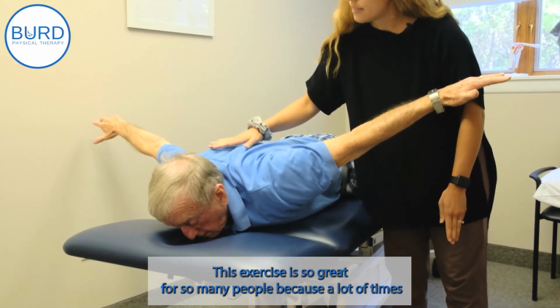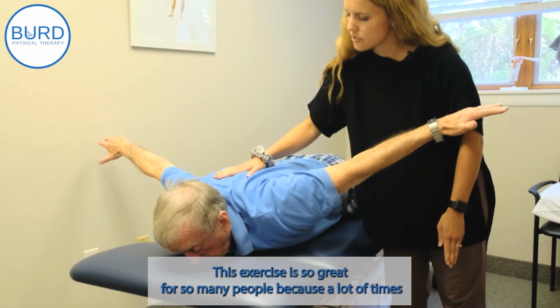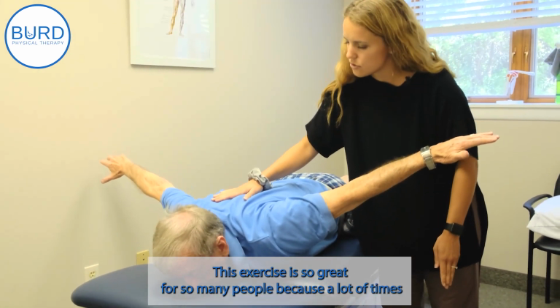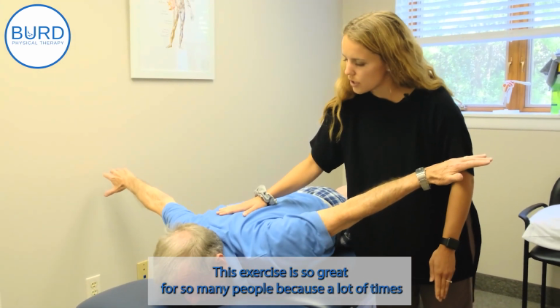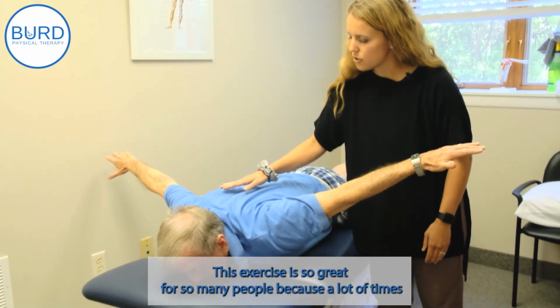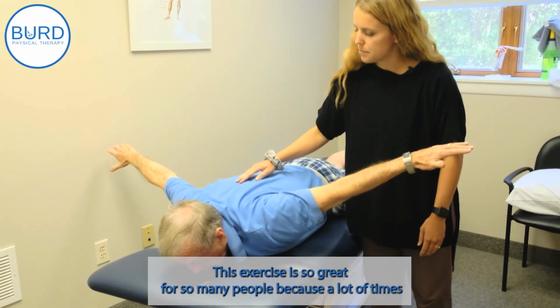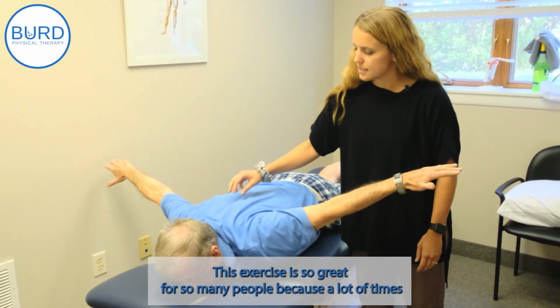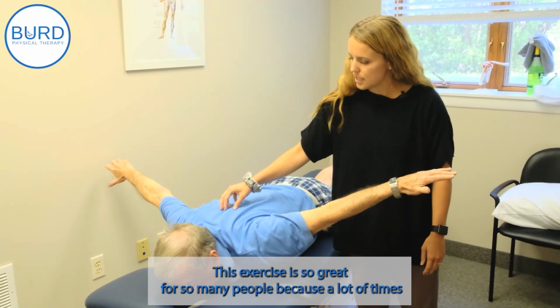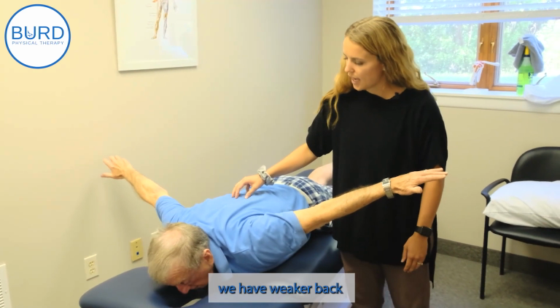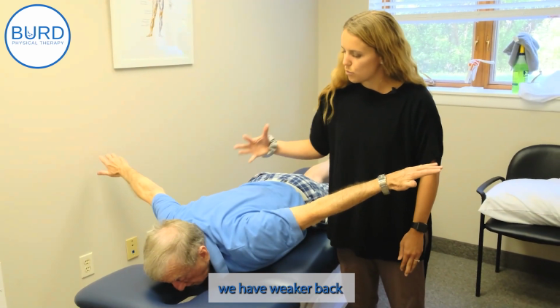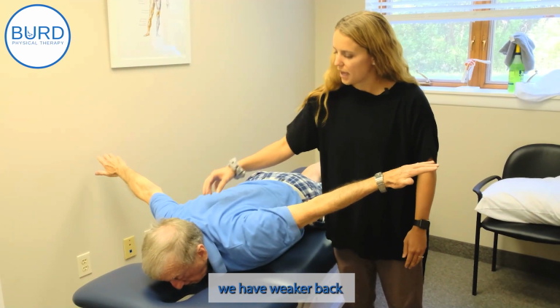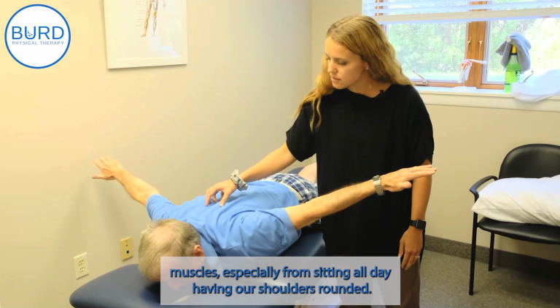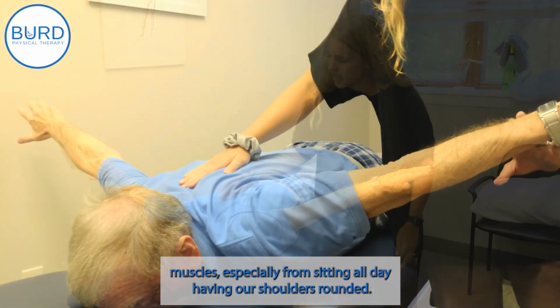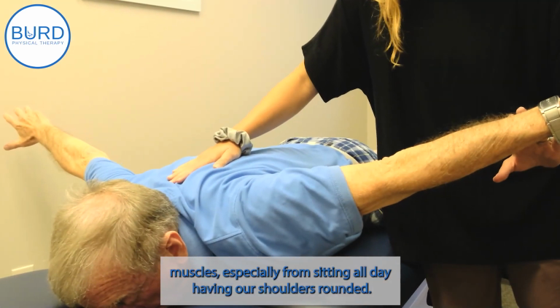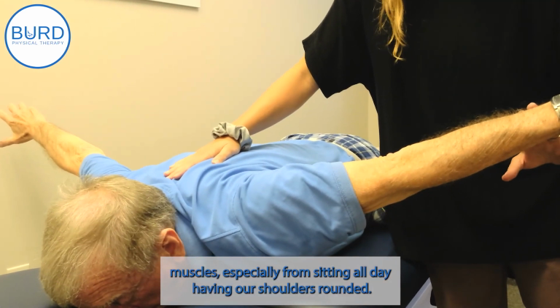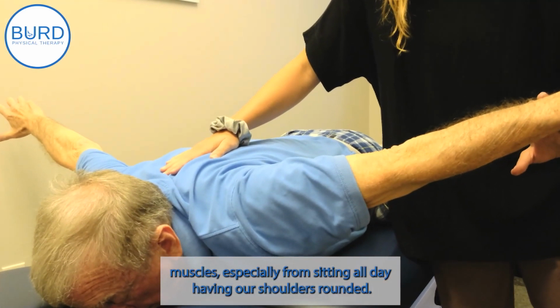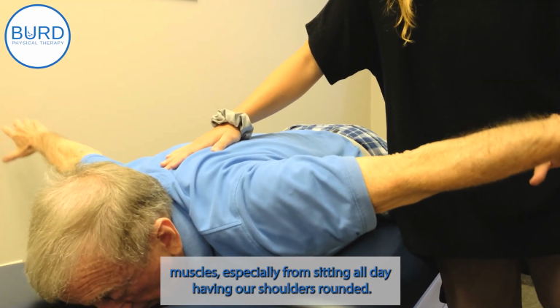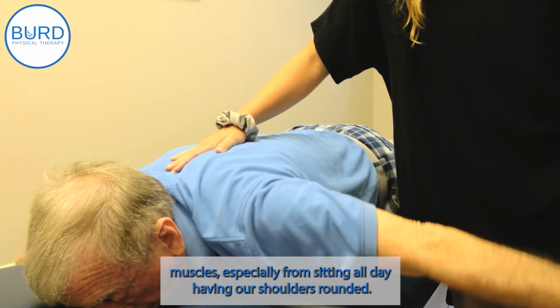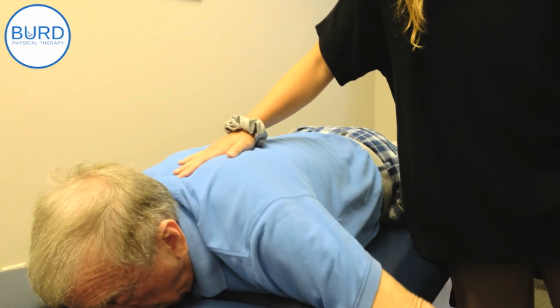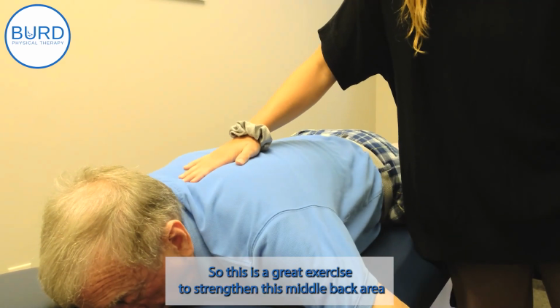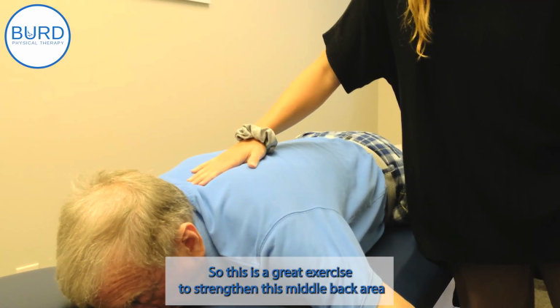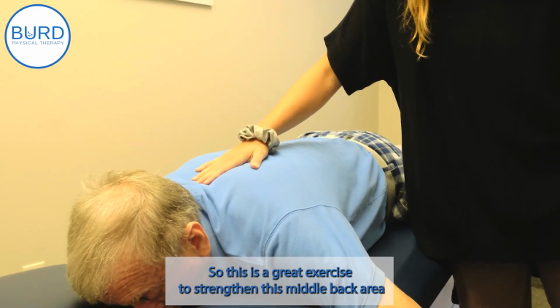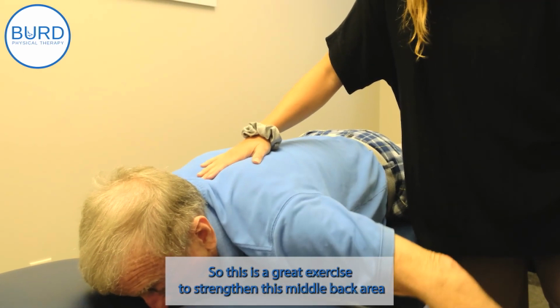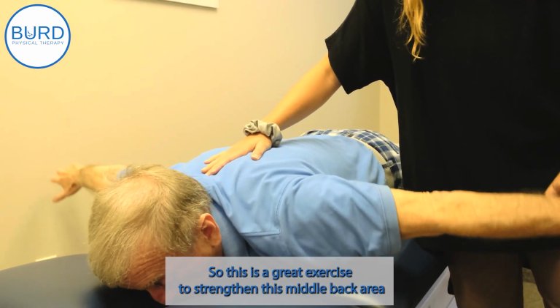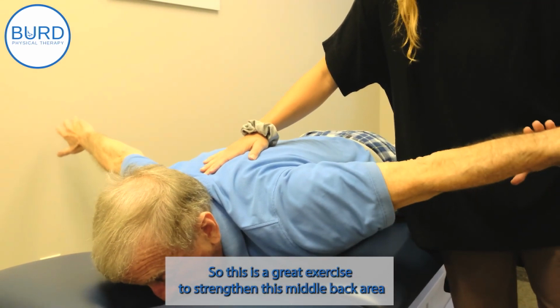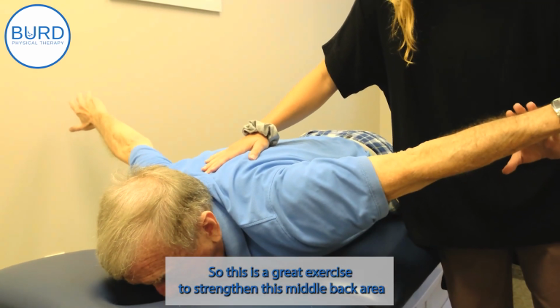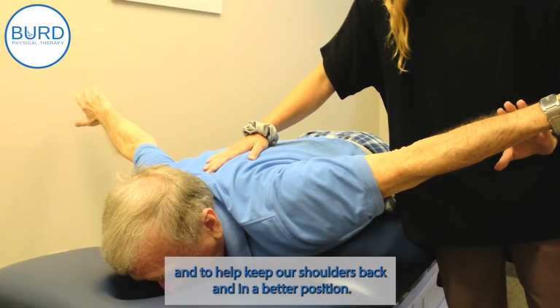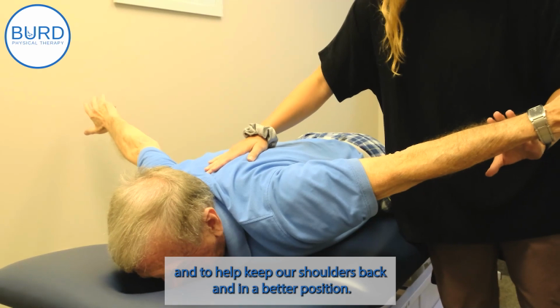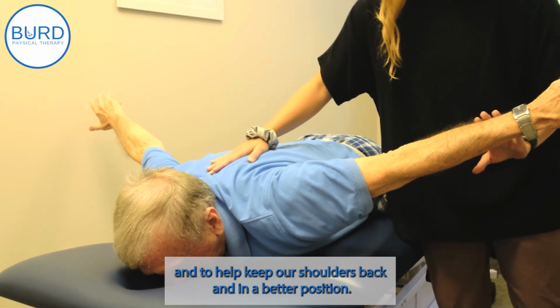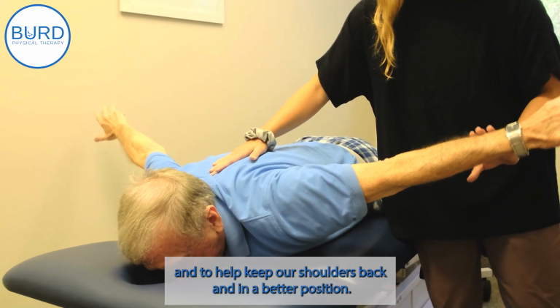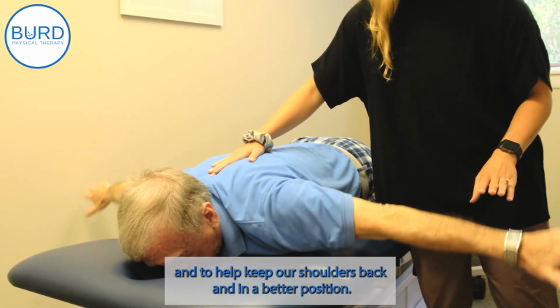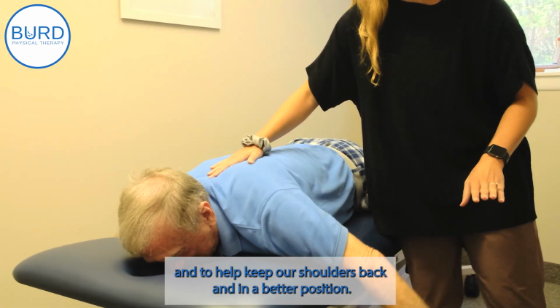This exercise is so great for so many people because a lot of times we have weaker back muscles, especially from sitting all day and having our shoulders rounded. So this is a great exercise to strengthen this middle back area and to help keep our shoulders back and in a better position.